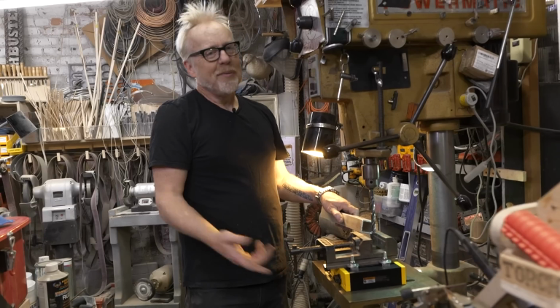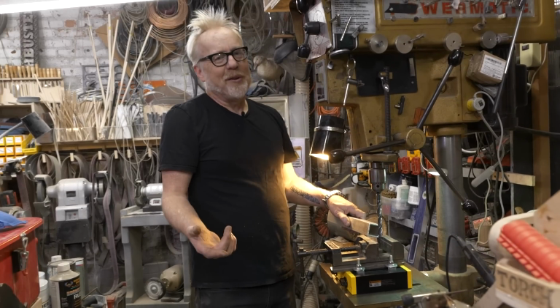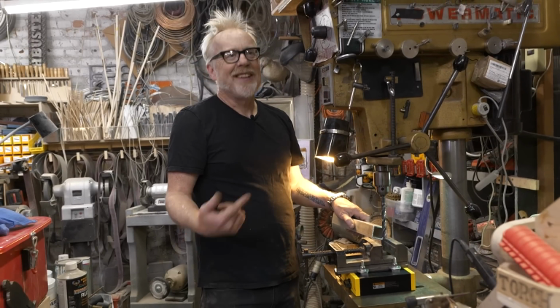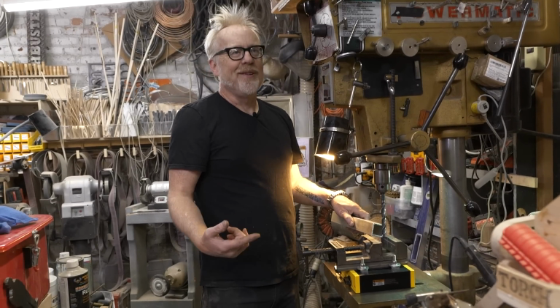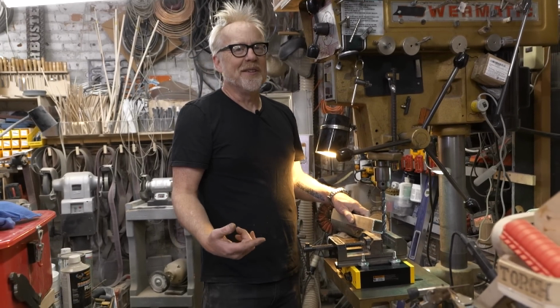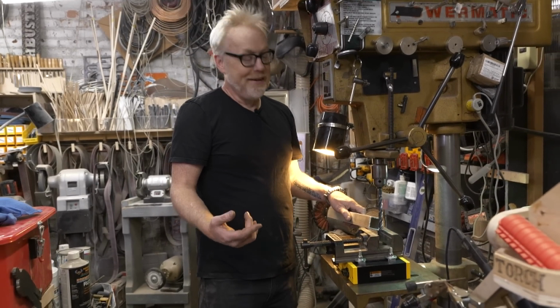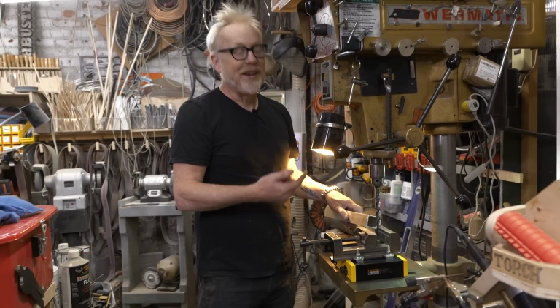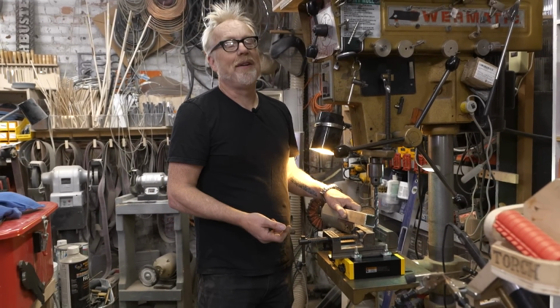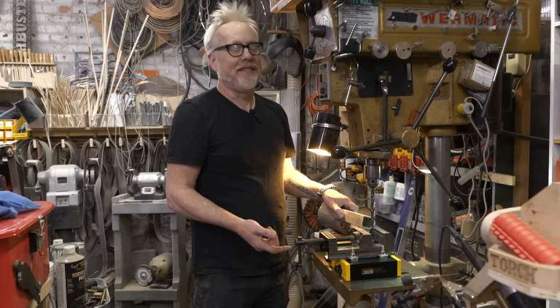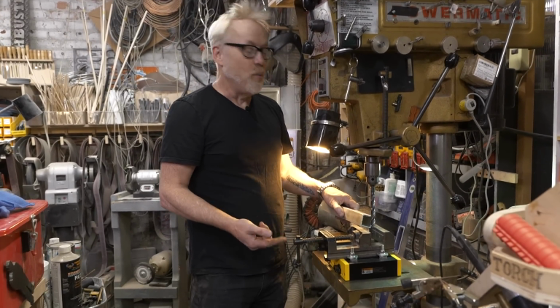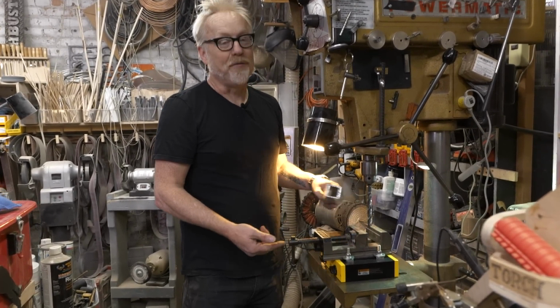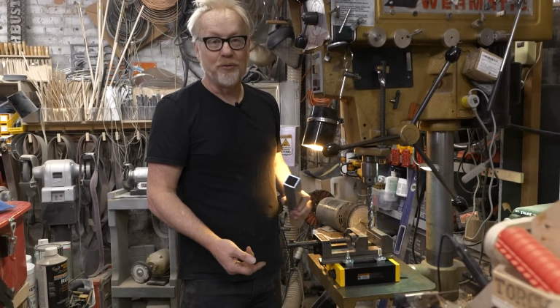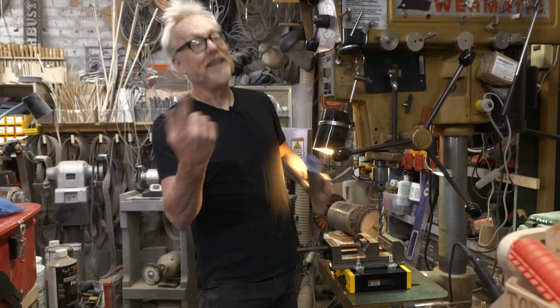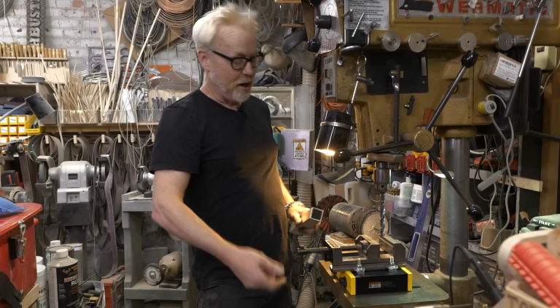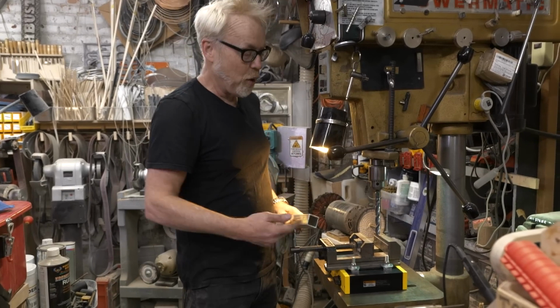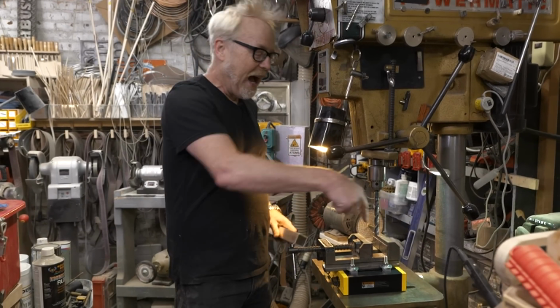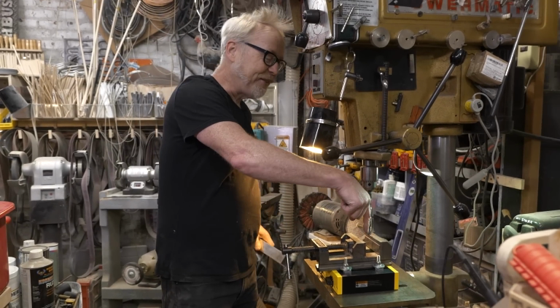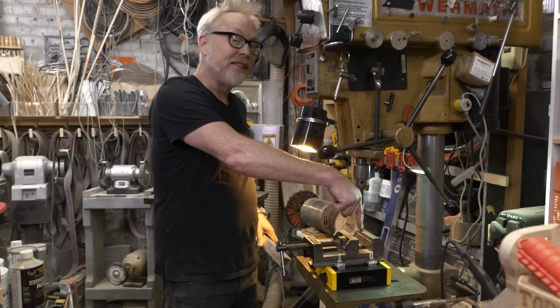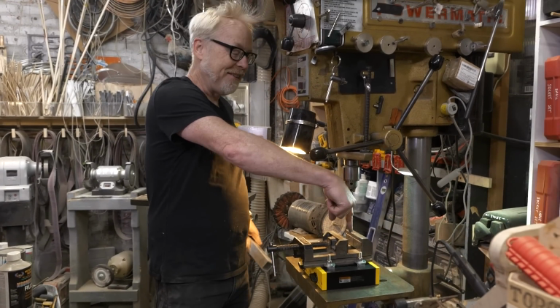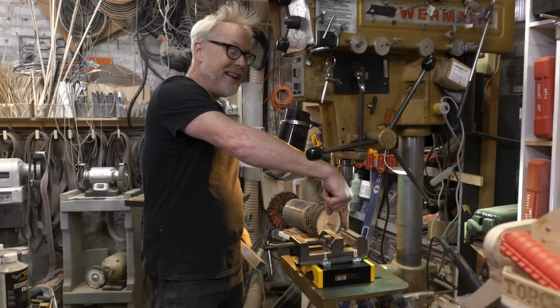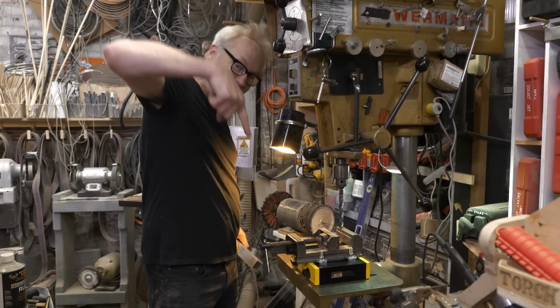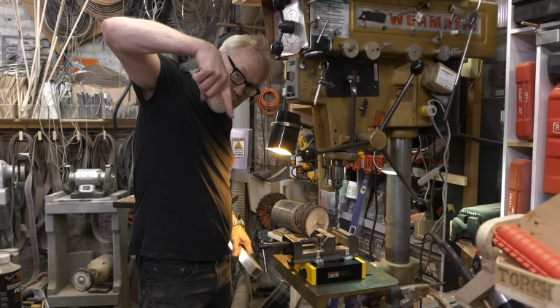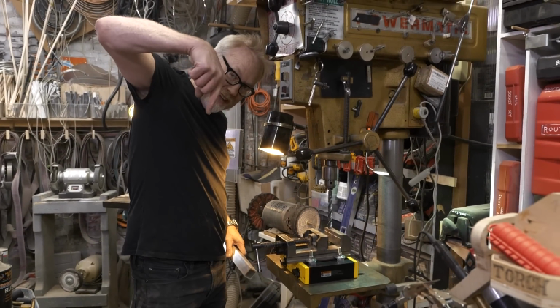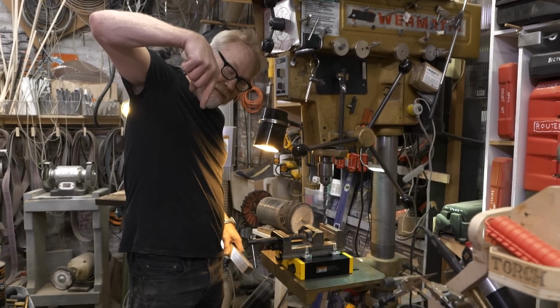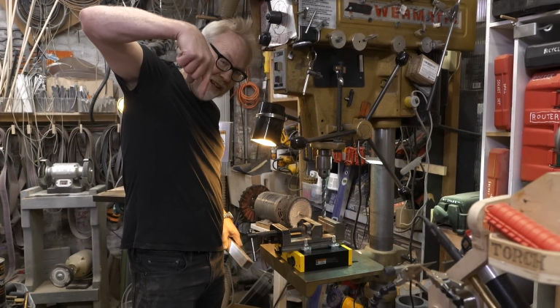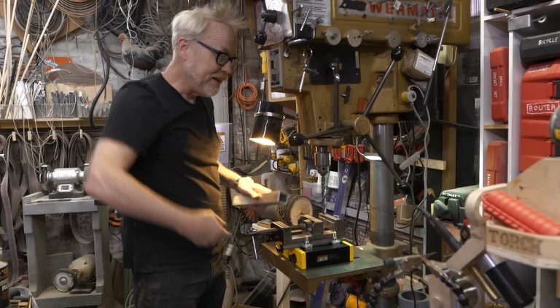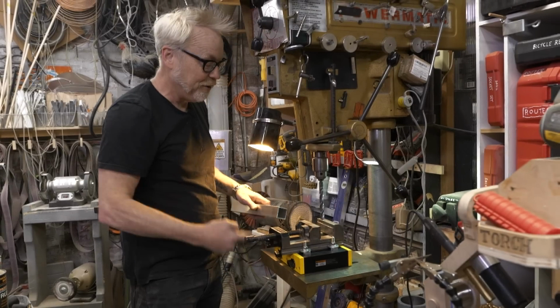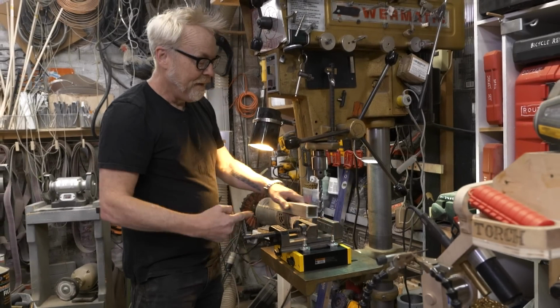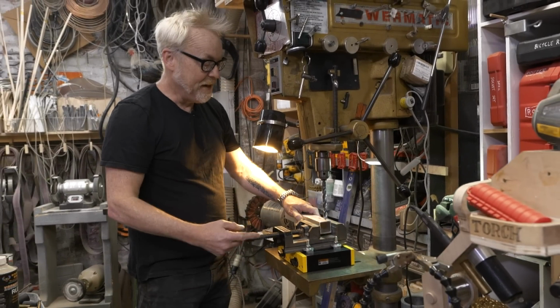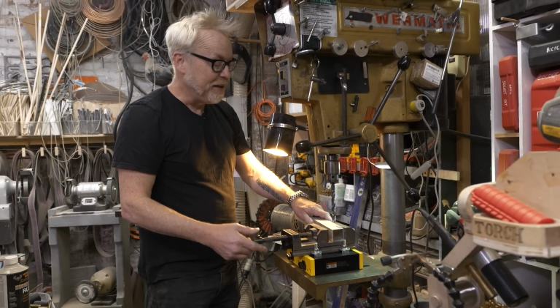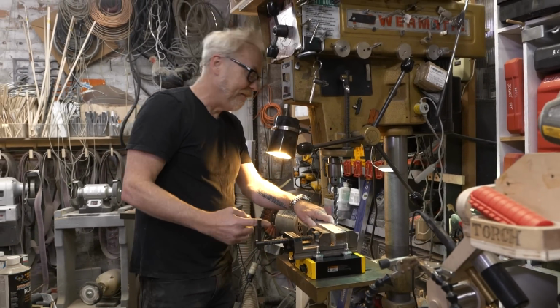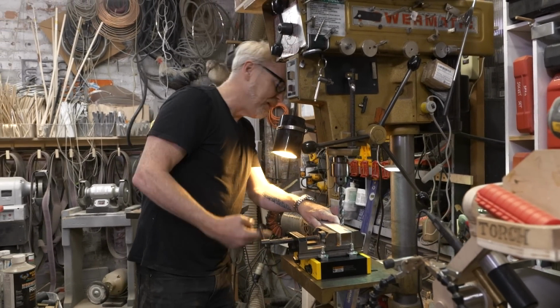Normally with a video like this I'd show you the failure, but I'm scared enough of my drill press that I don't want to freehand drill this and have you watch it go. I have seen such a thing bend one of these bits at a 15-degree angle — and a bigger bit than a half-inch bit.